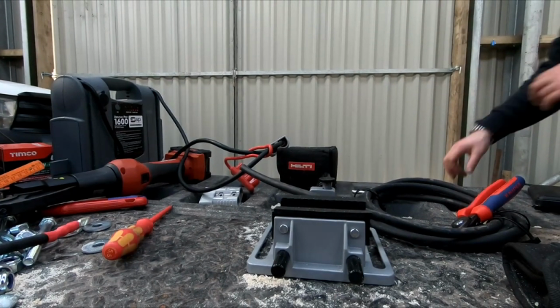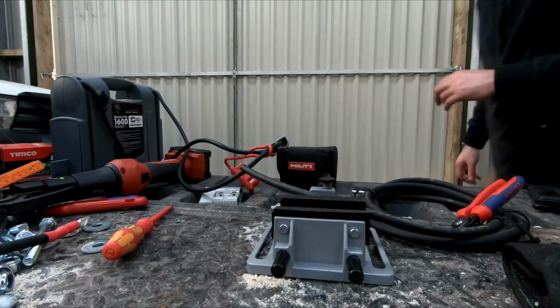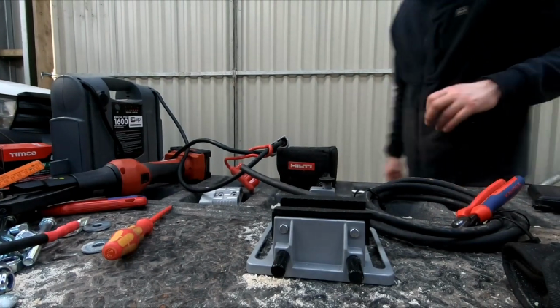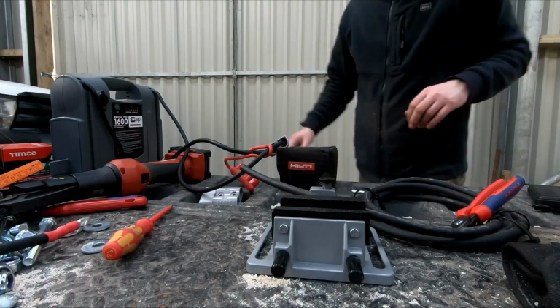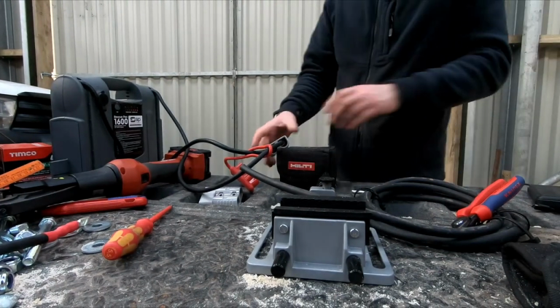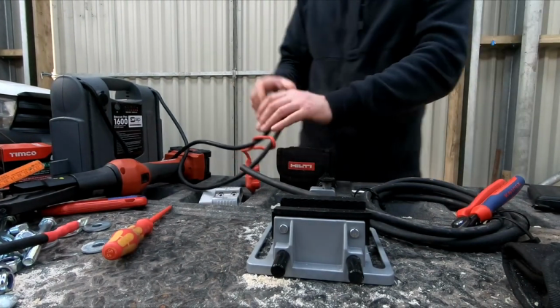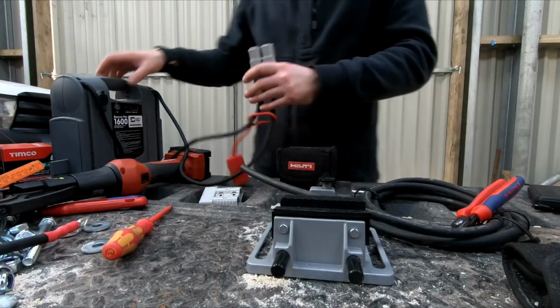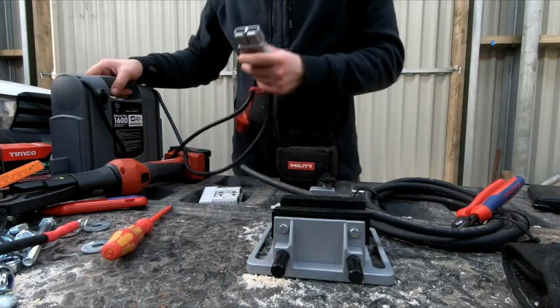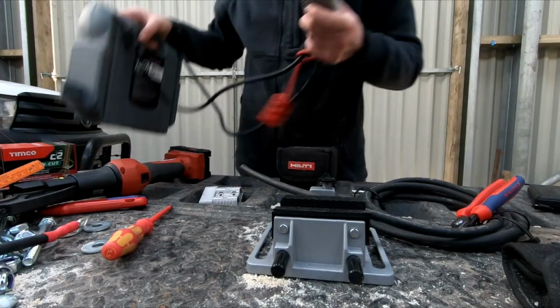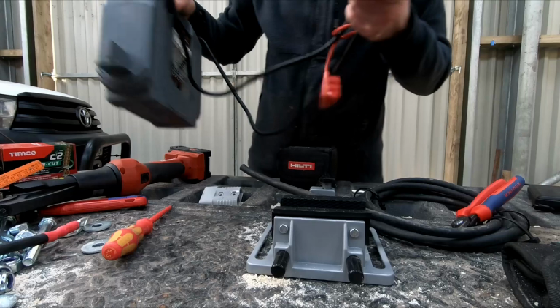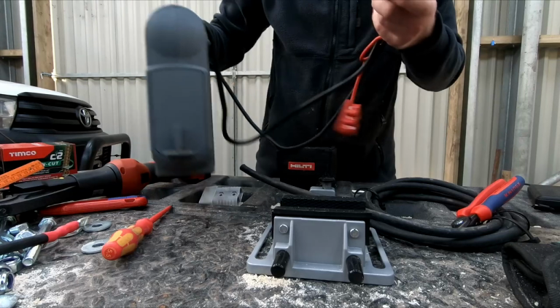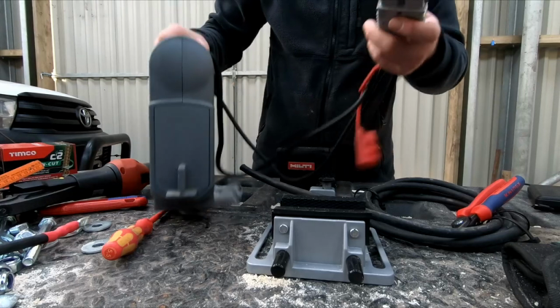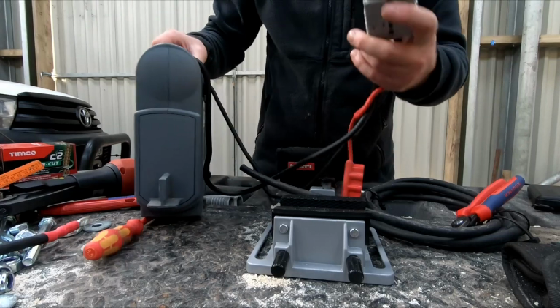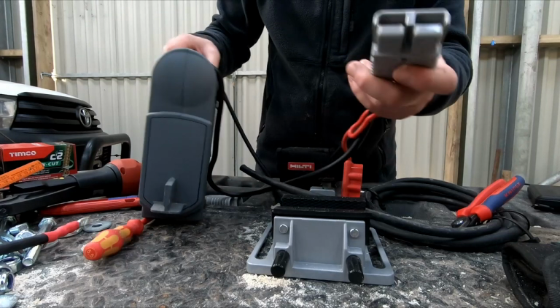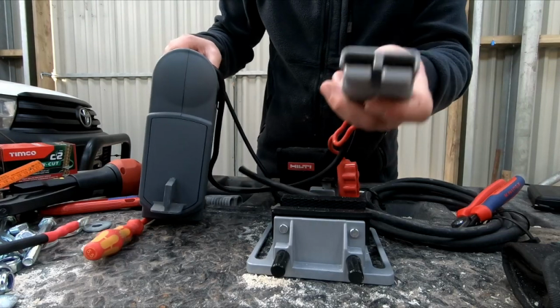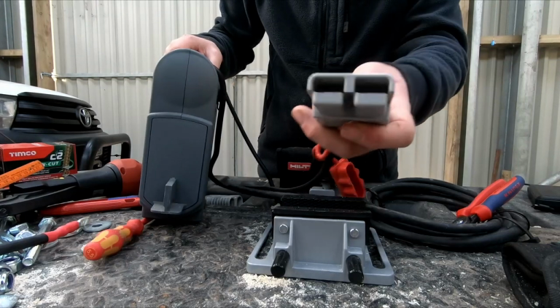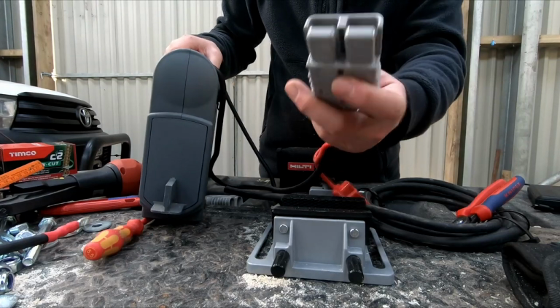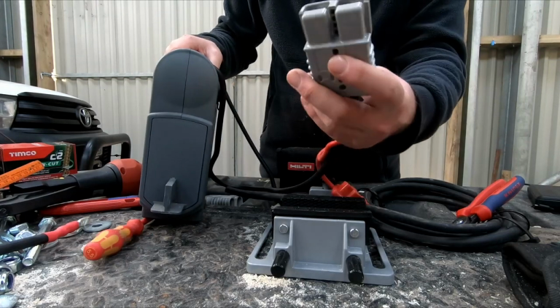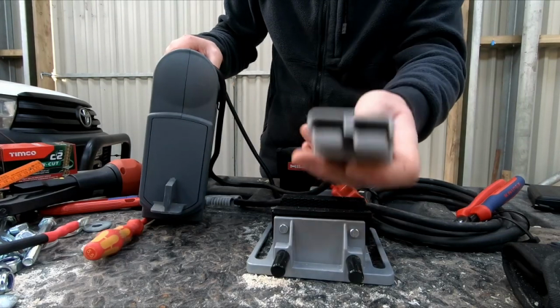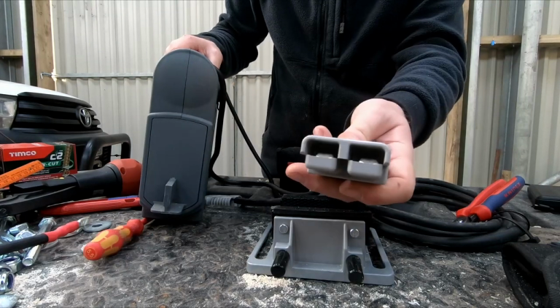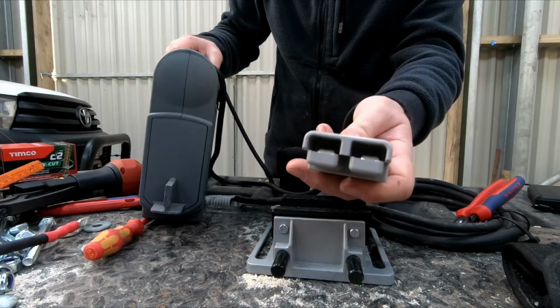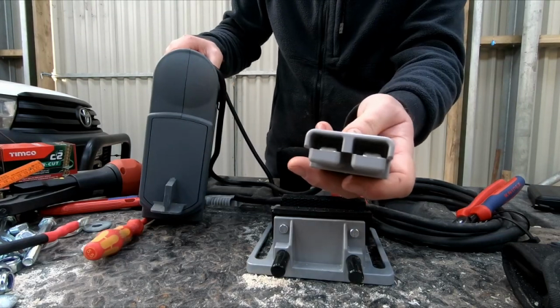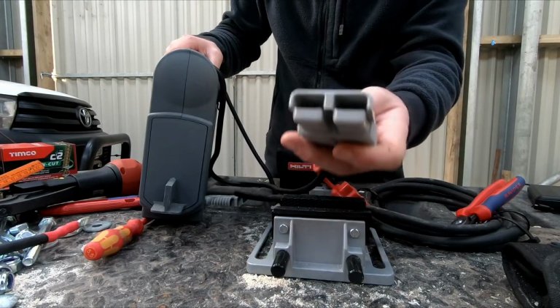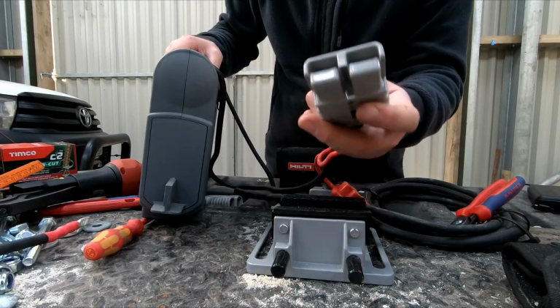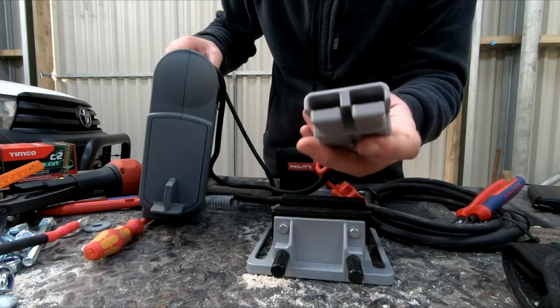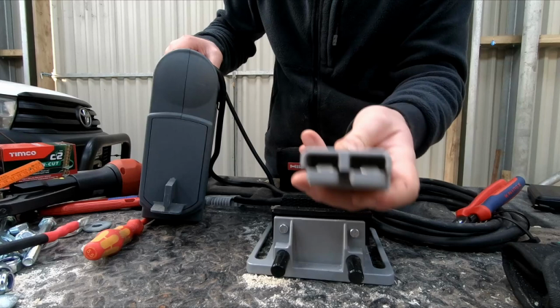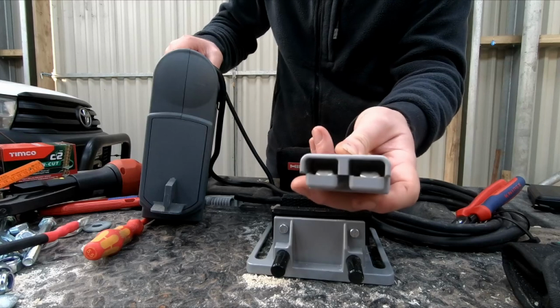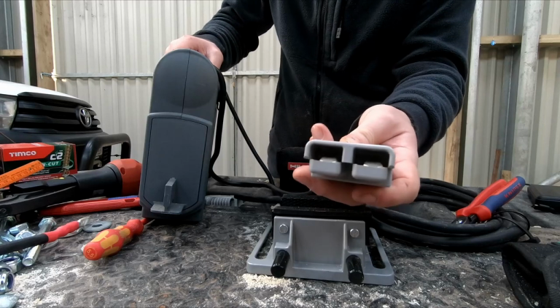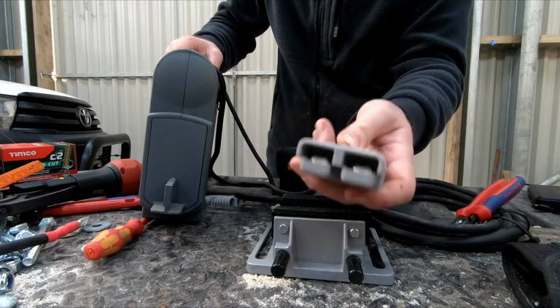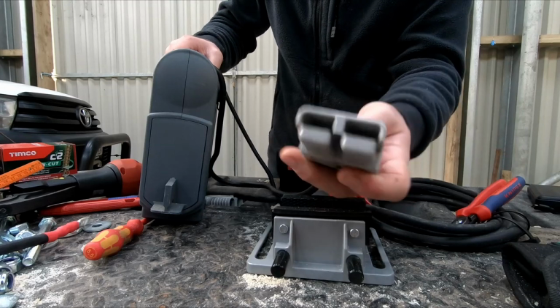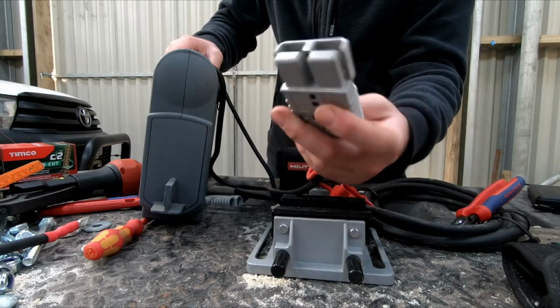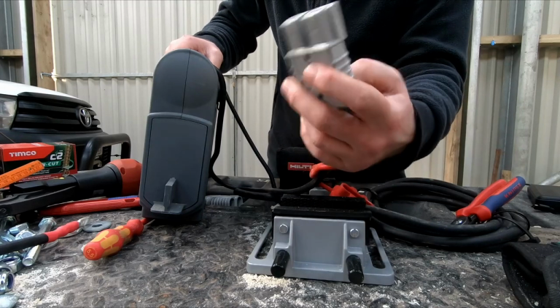The internet is full of videos on how to — or better, not how to — connect cables to the lugs of an Anderson SP175 connector. And here's another one.